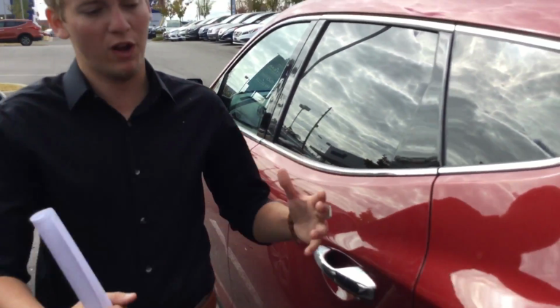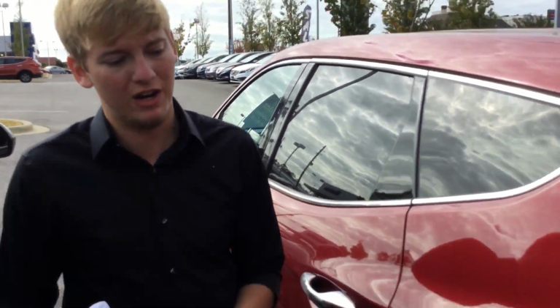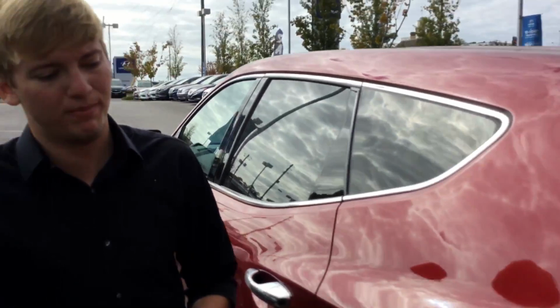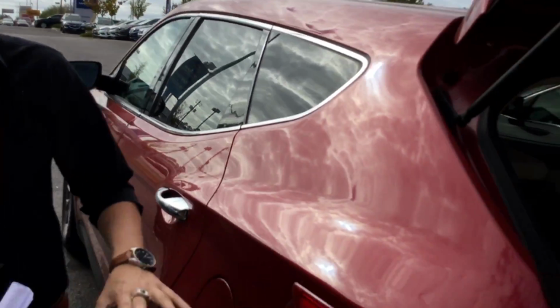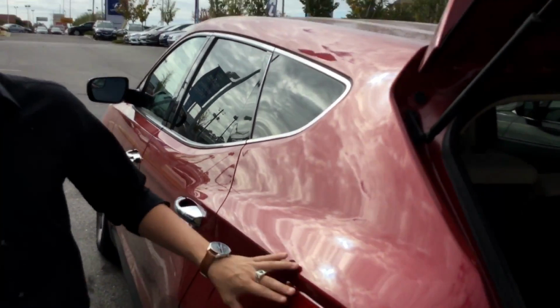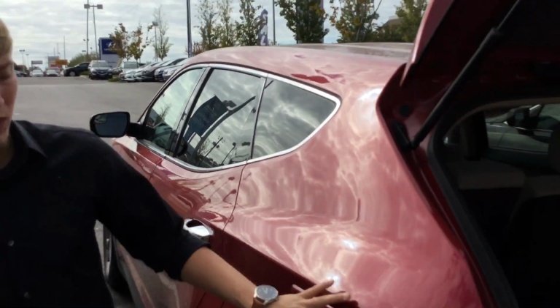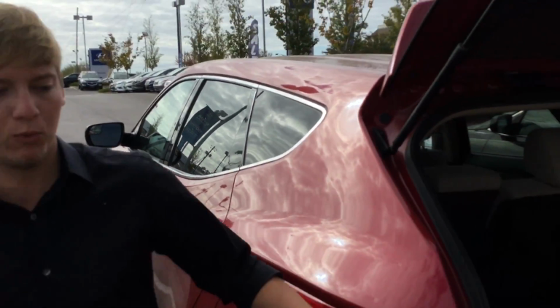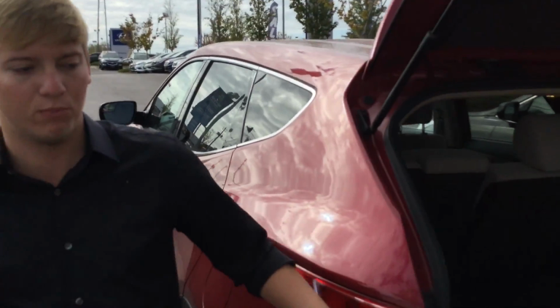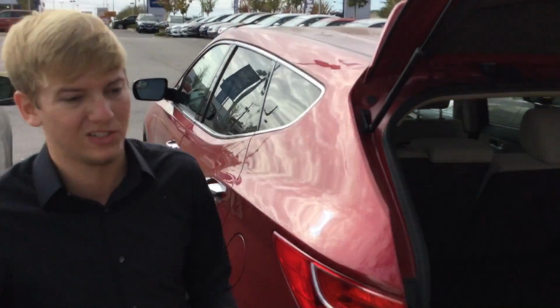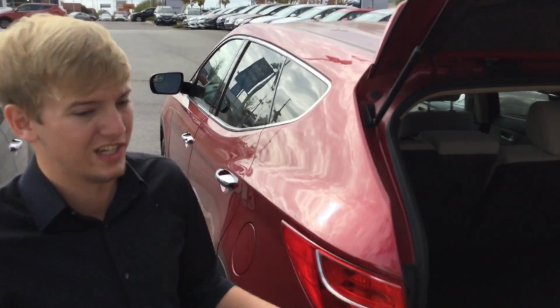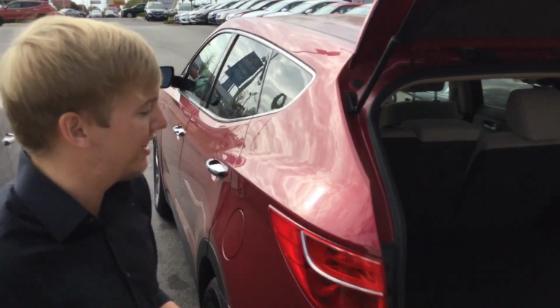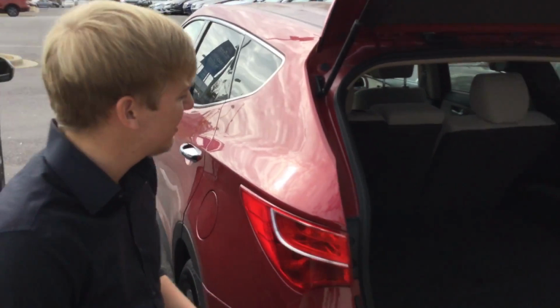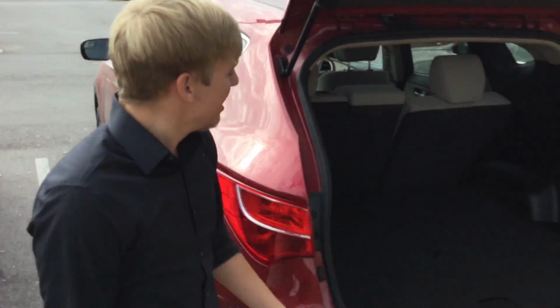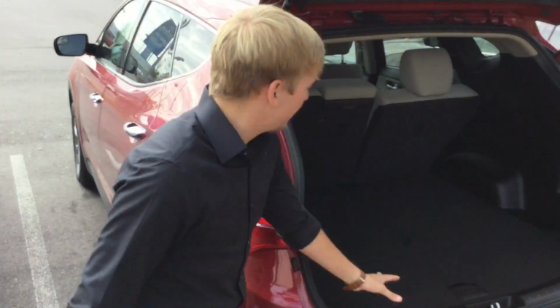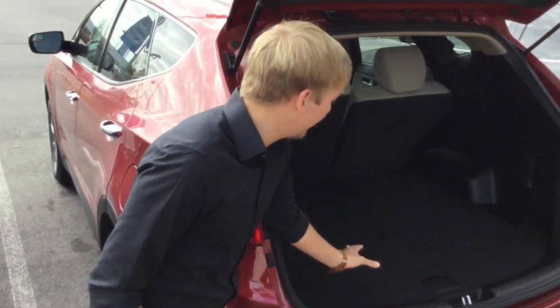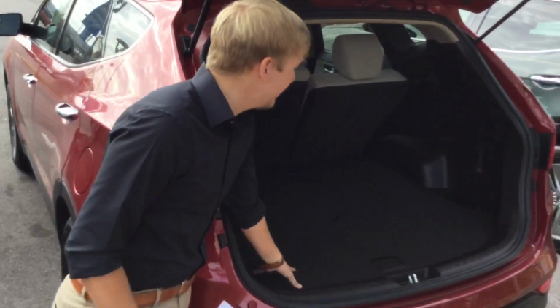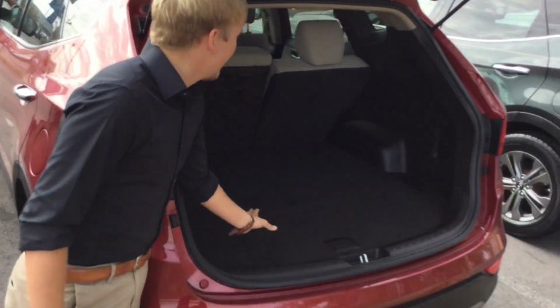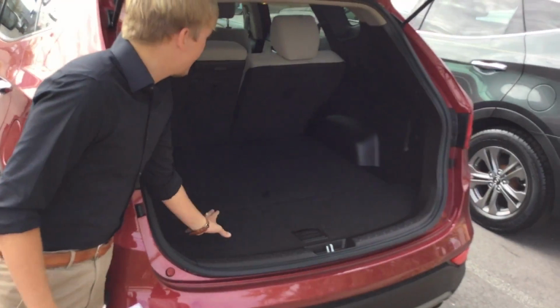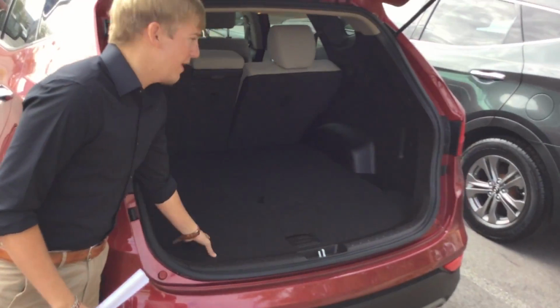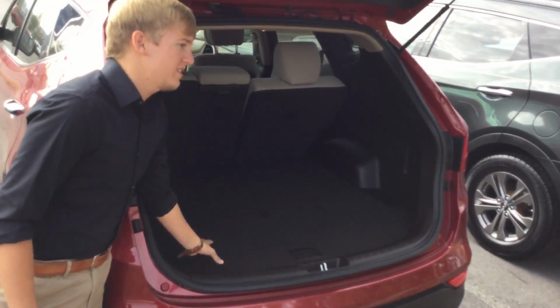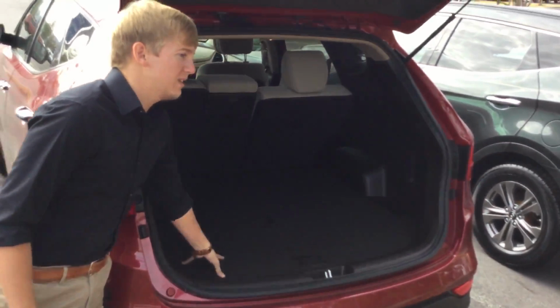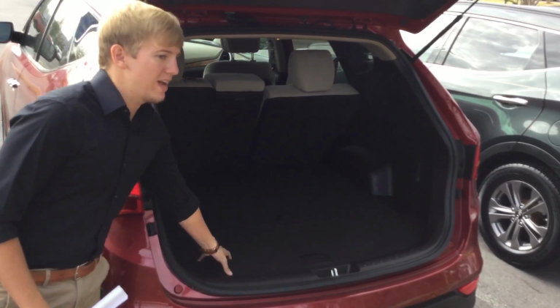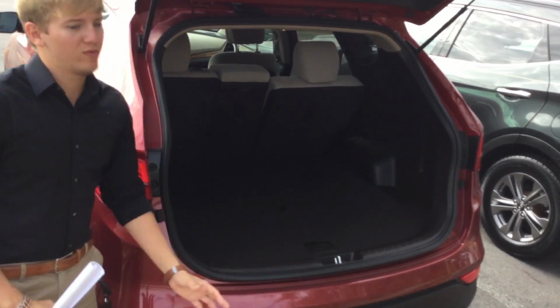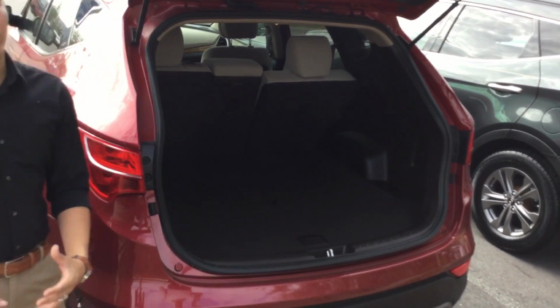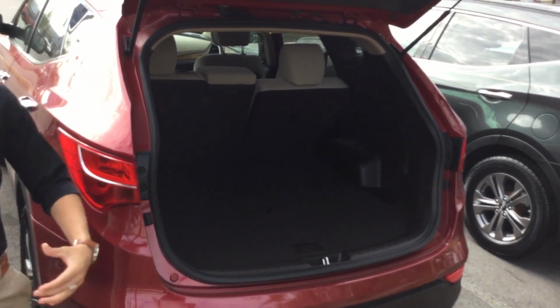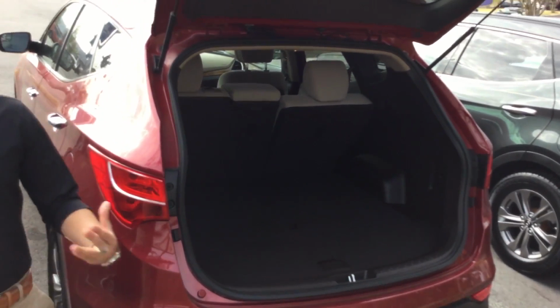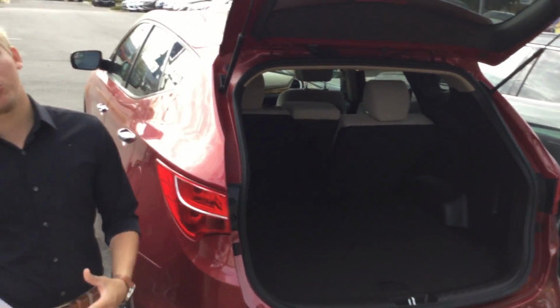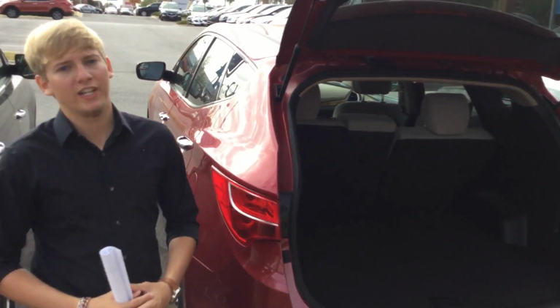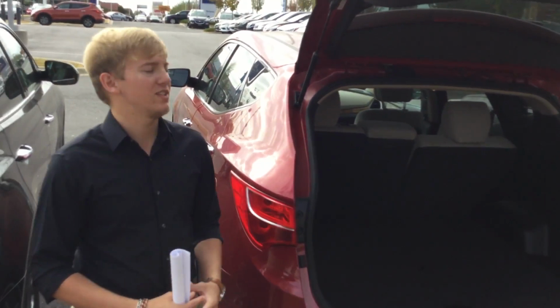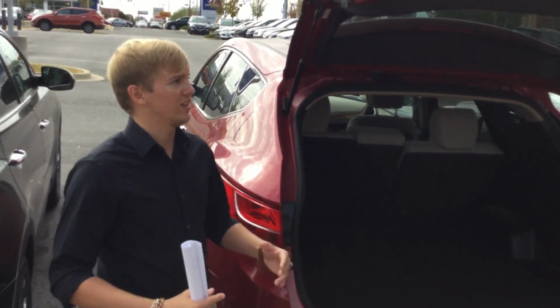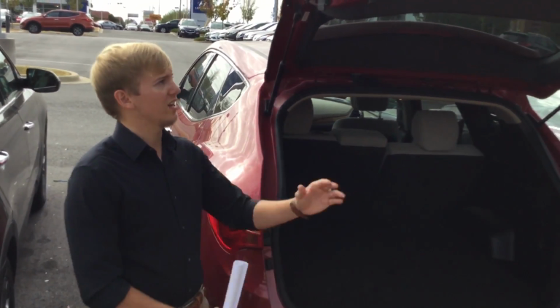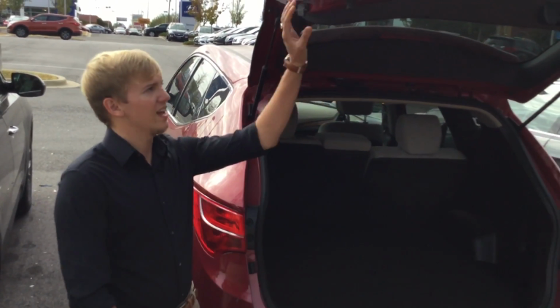As you follow me to the back, you see it has the wrap-around projector taillights. There's plenty of space in the back here for all your luggage, grocery needs, anything like that.